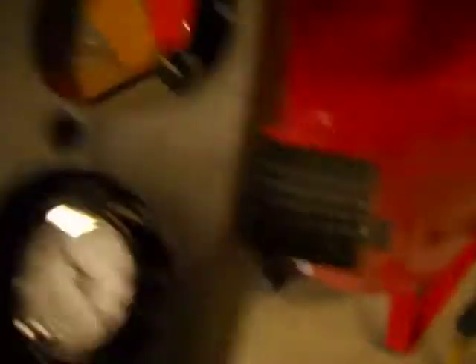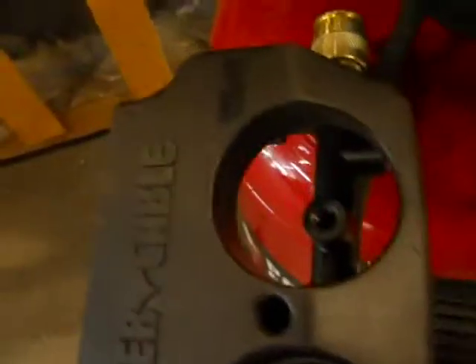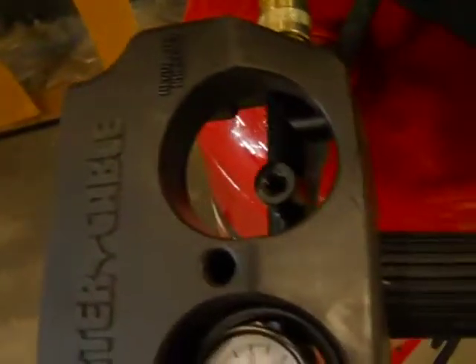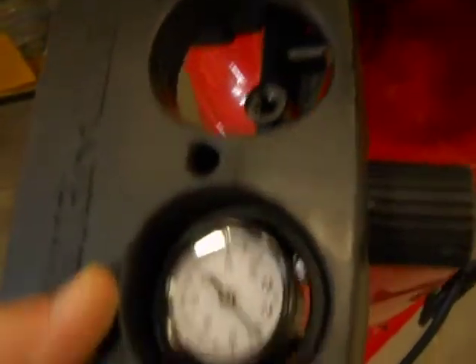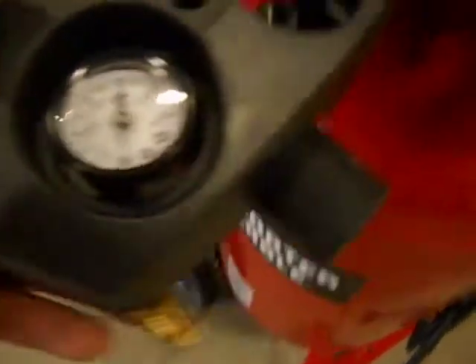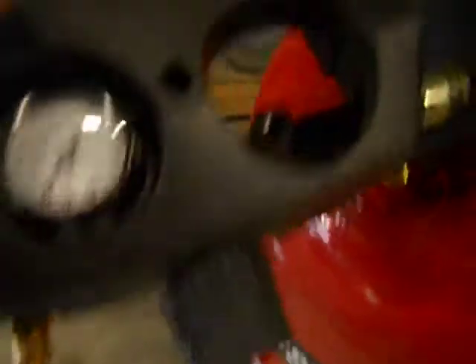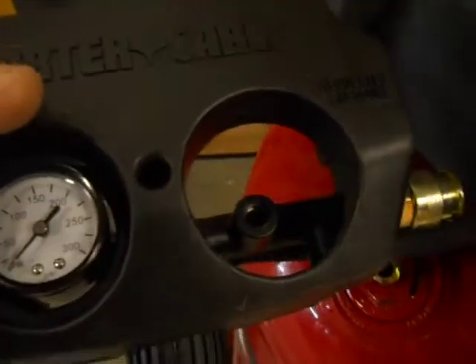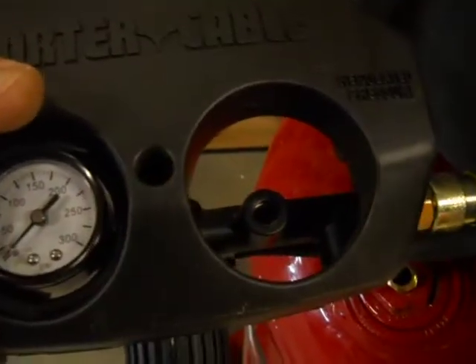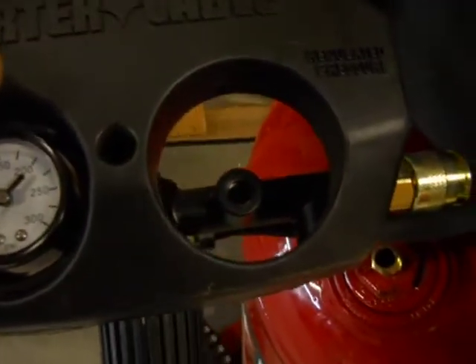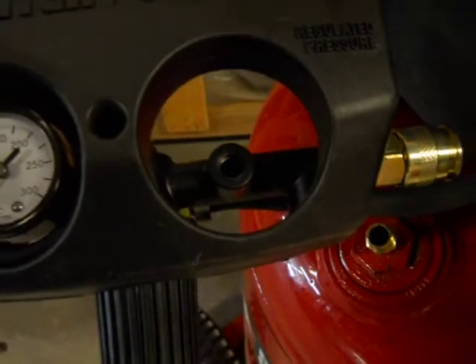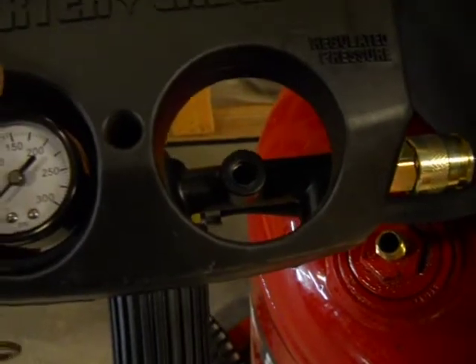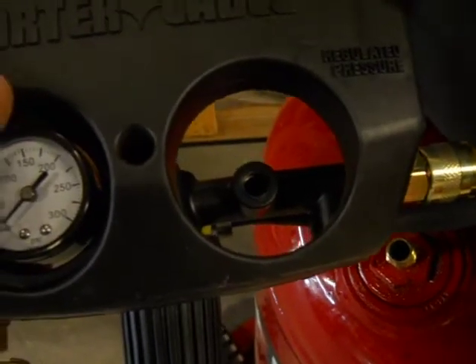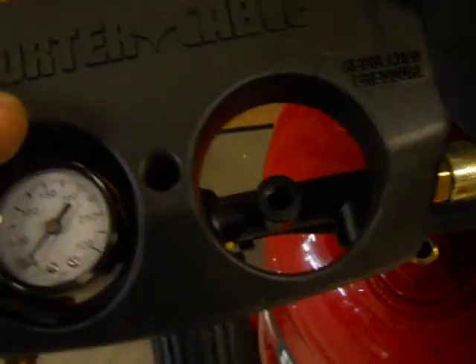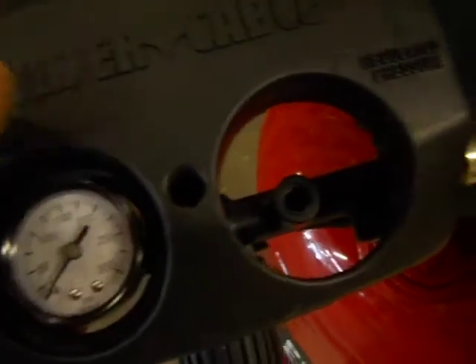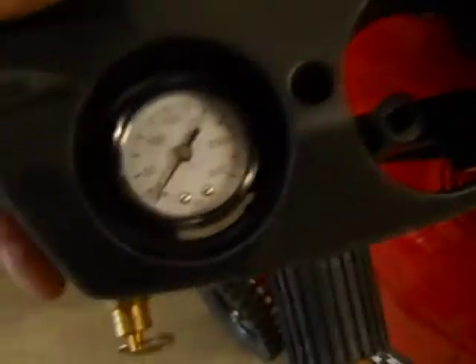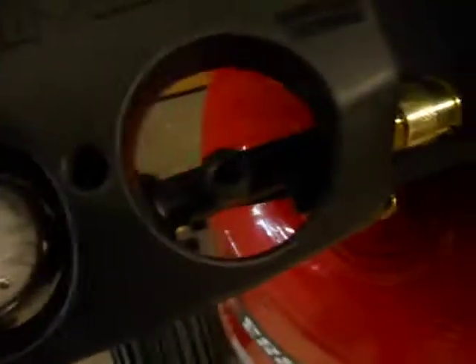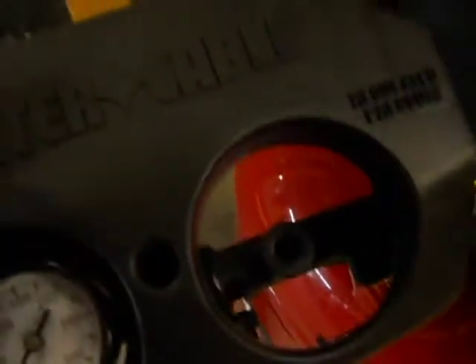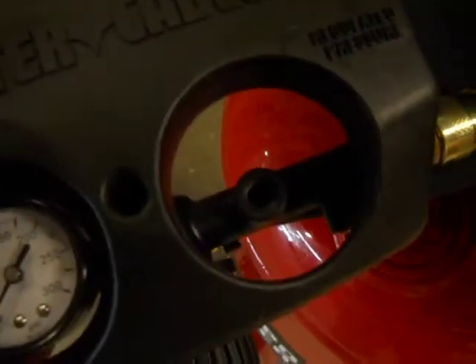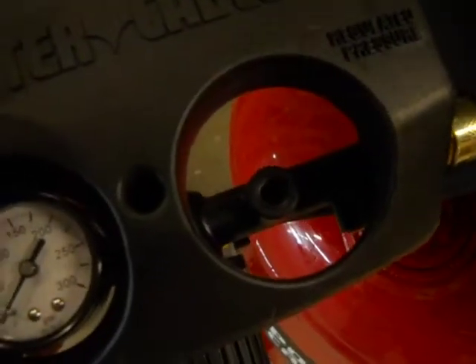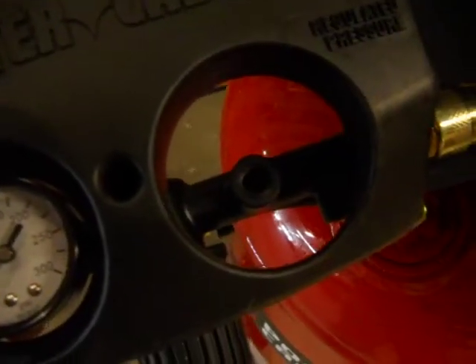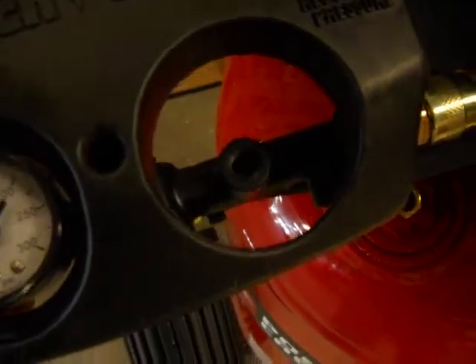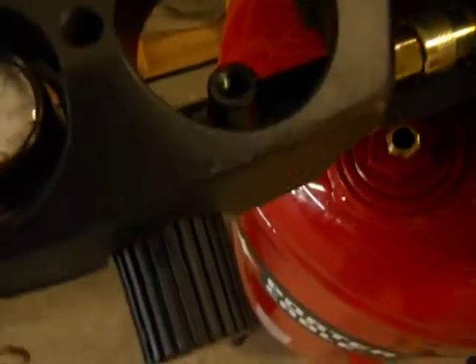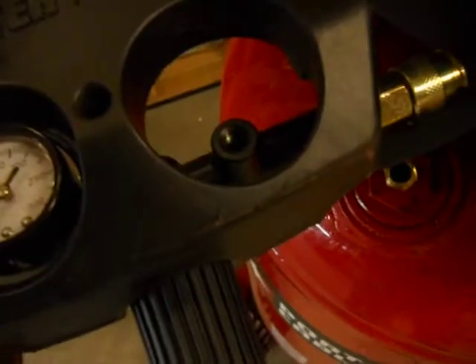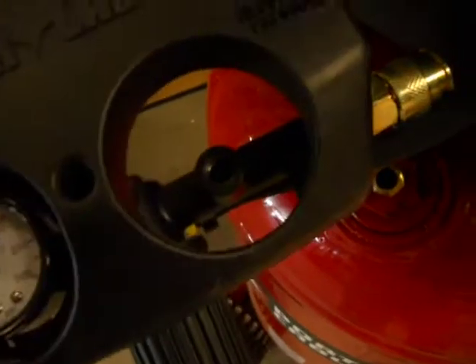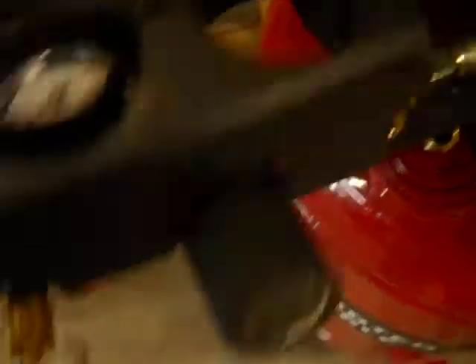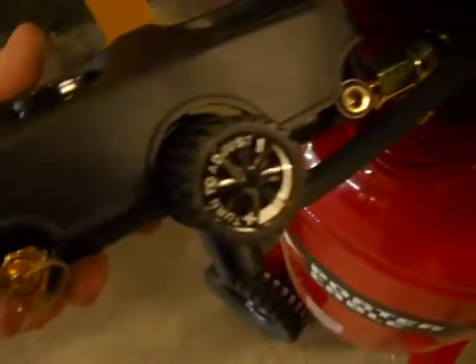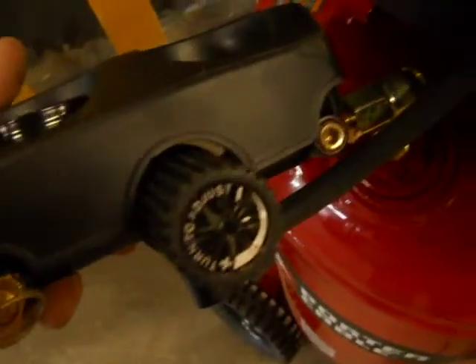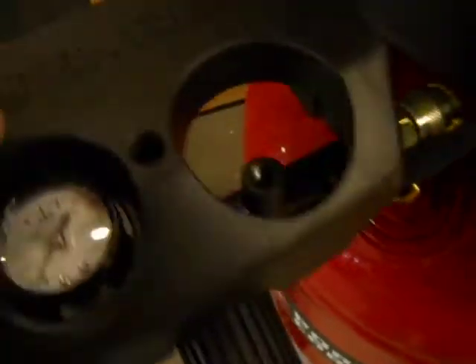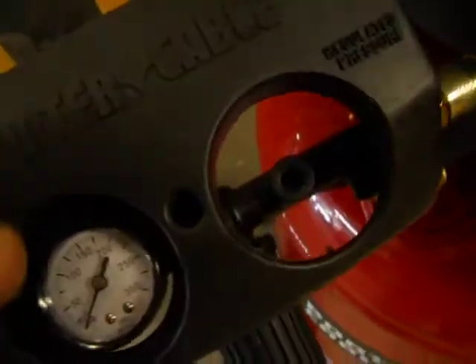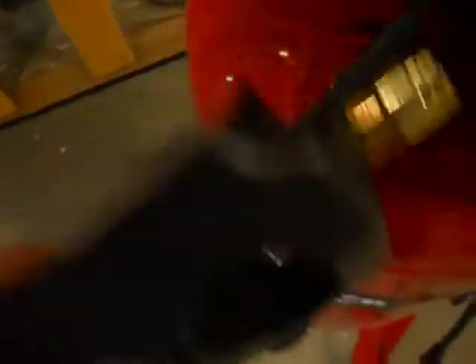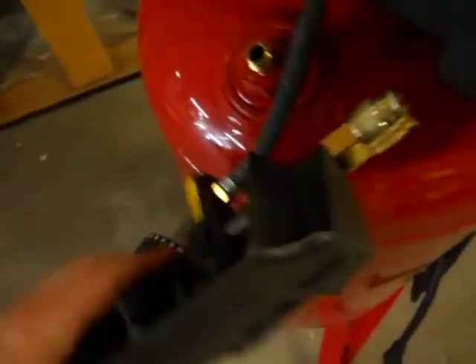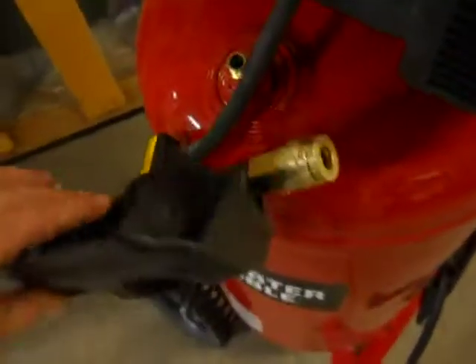Also, there was one of the air gauges missing right here. You'll have to replace that or plug it up if you think you don't need it — it's the regulated pressure gauge, so you're probably going to need that.